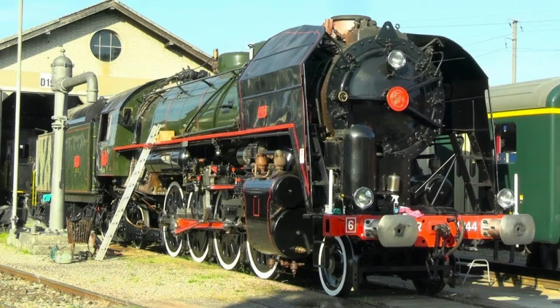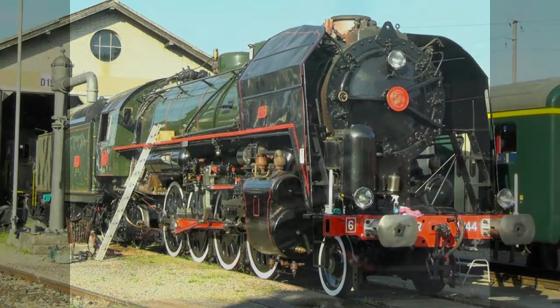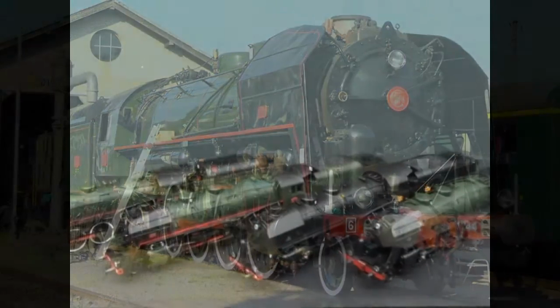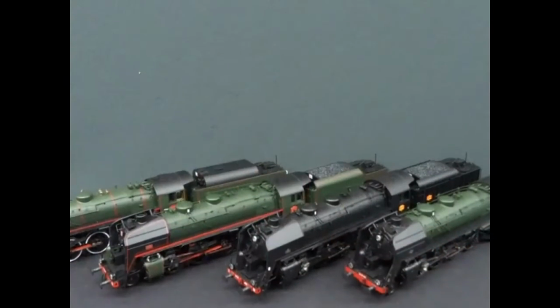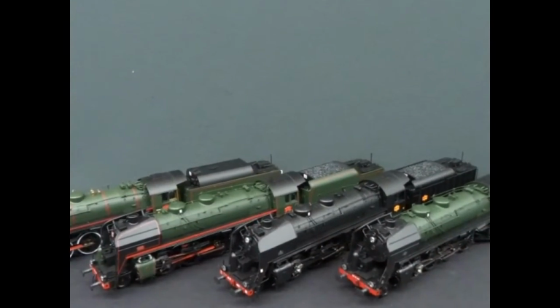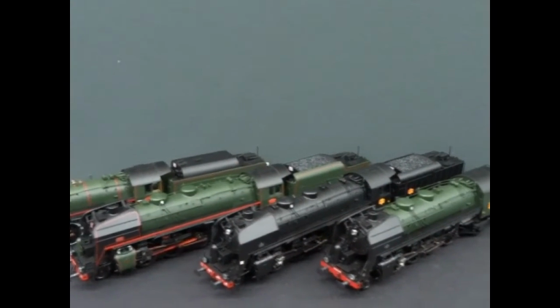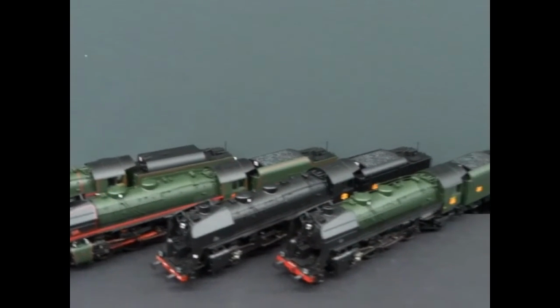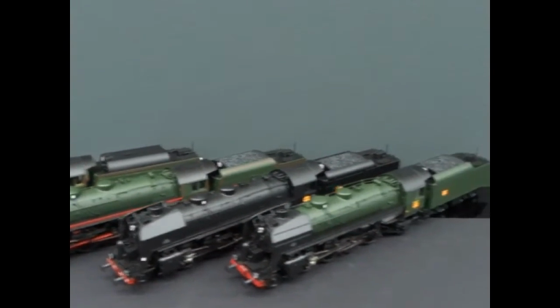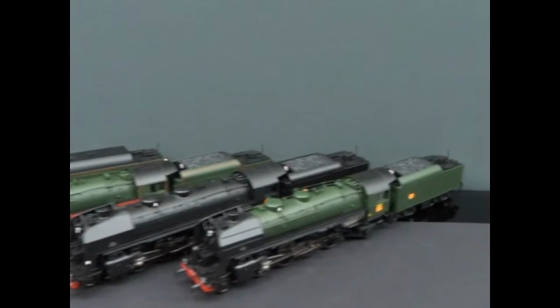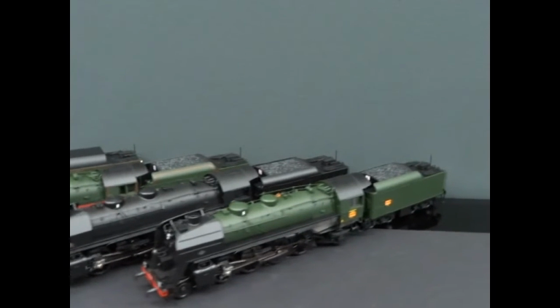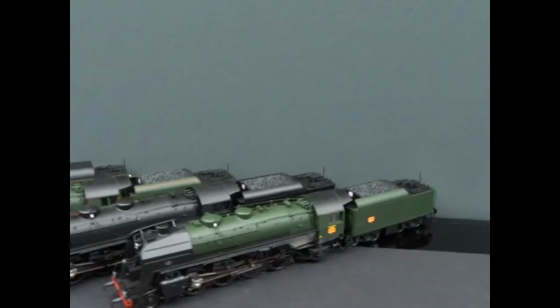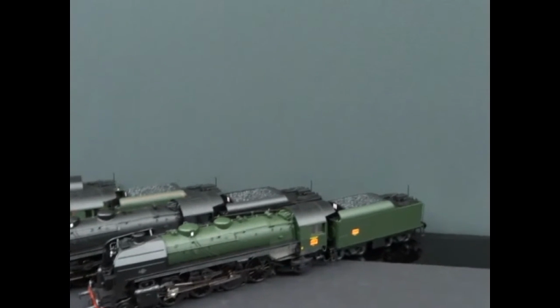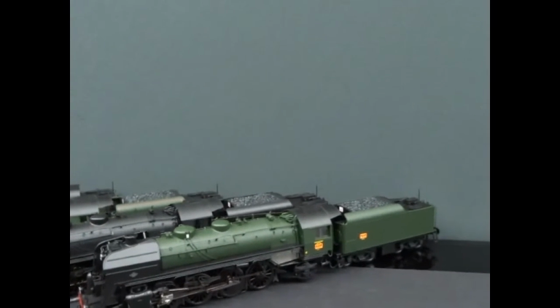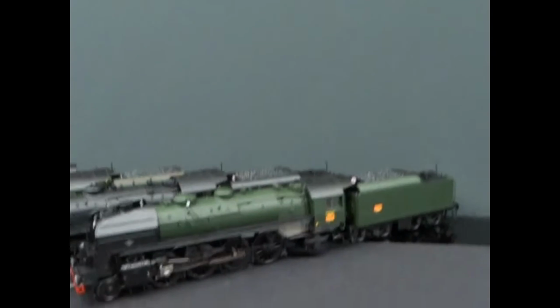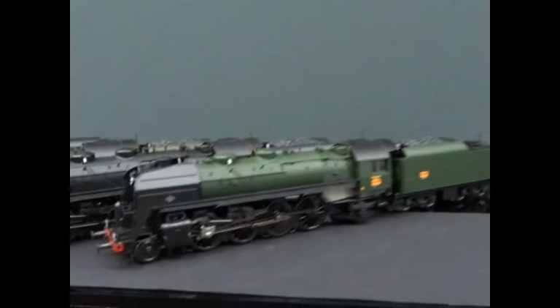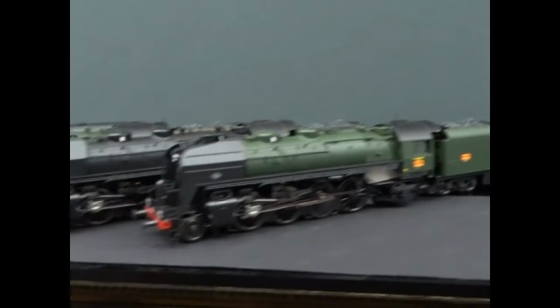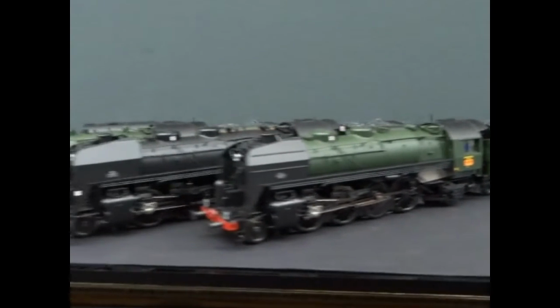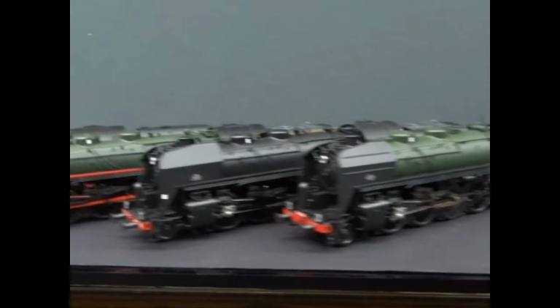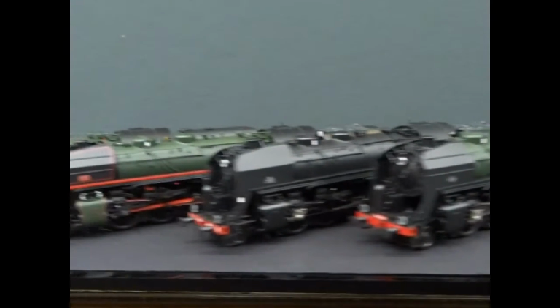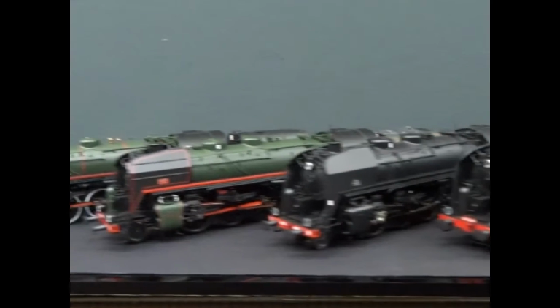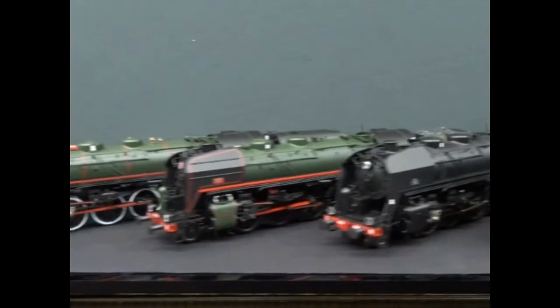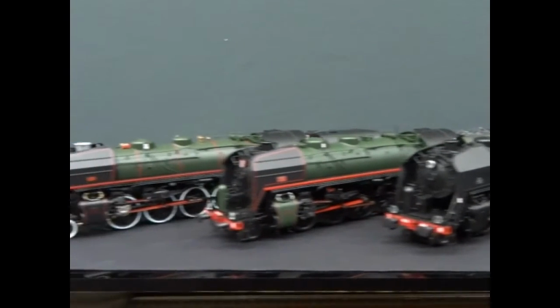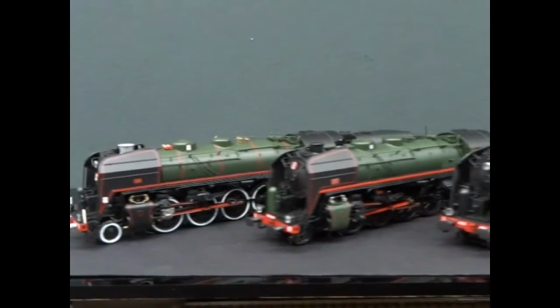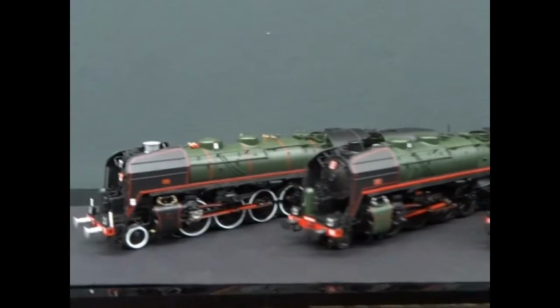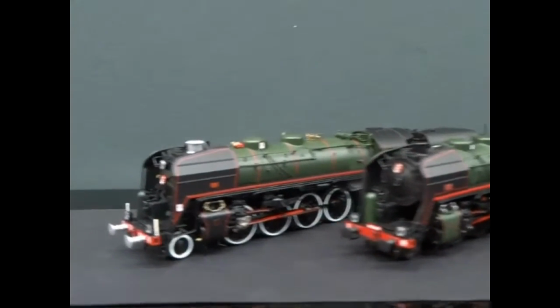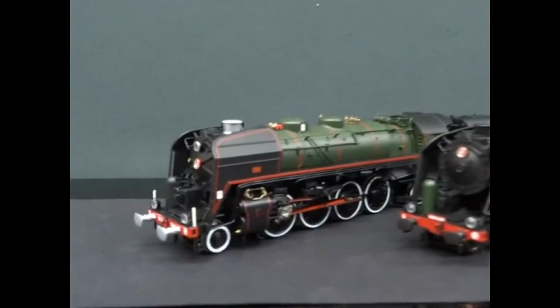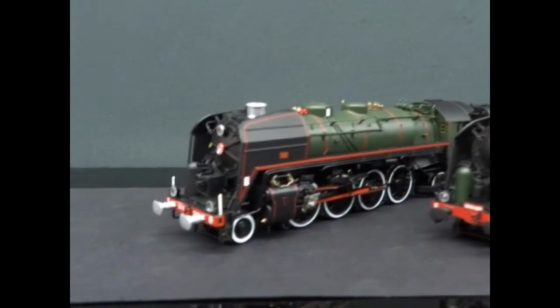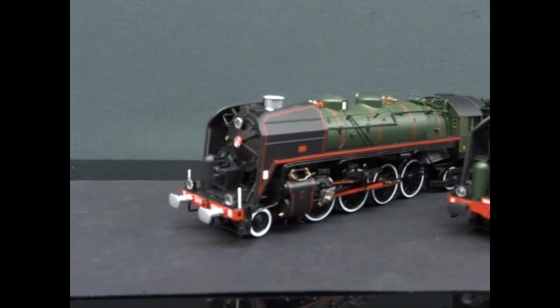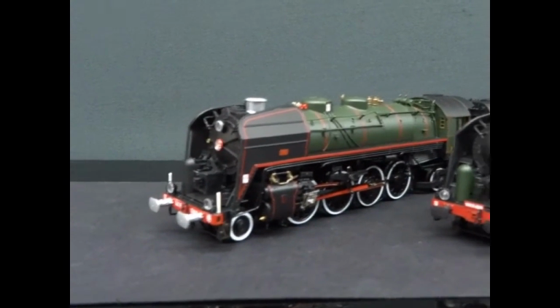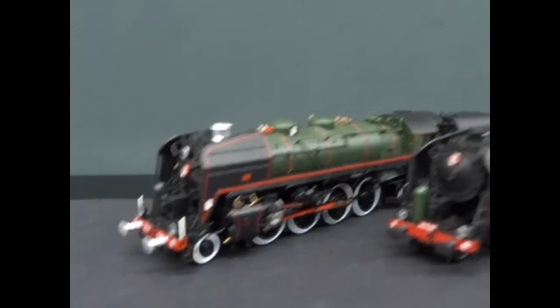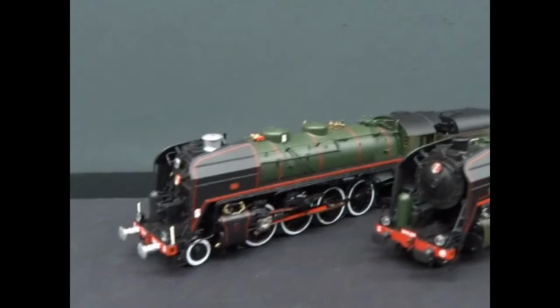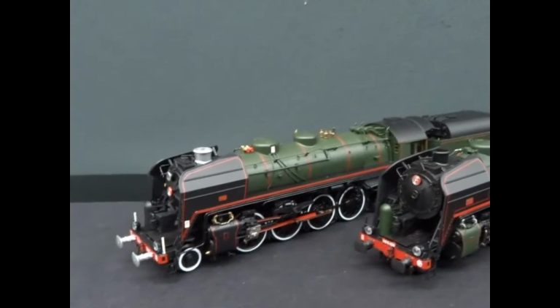Just arrived from Jouef in HO scale are the SNCF 141R. They've done four different liveries here. It's such an icon of the rebuilding of France after the Second World War.